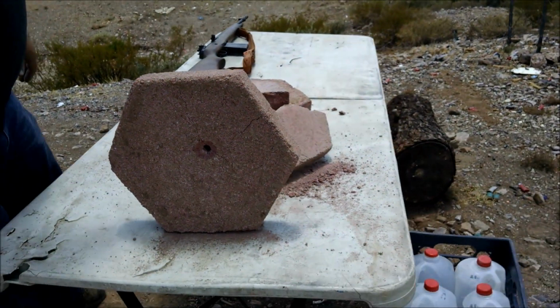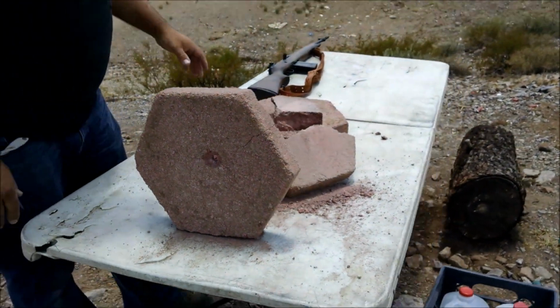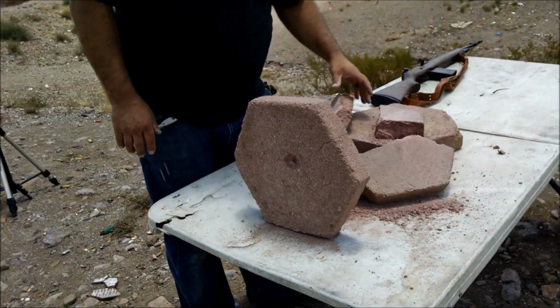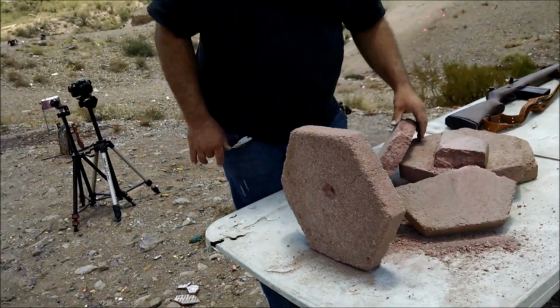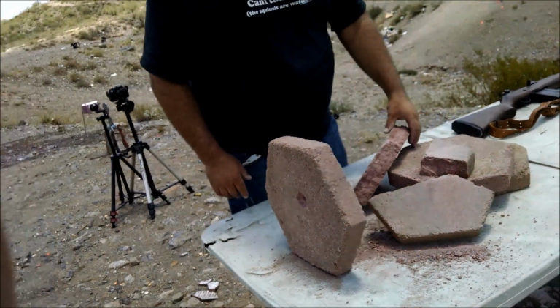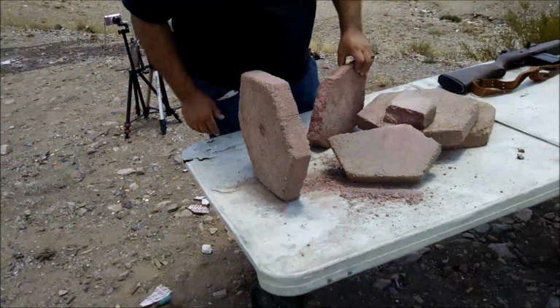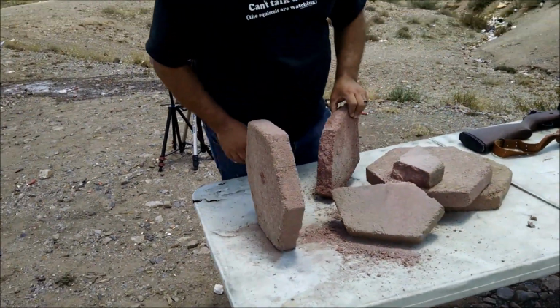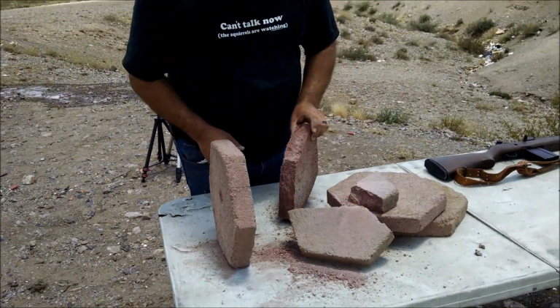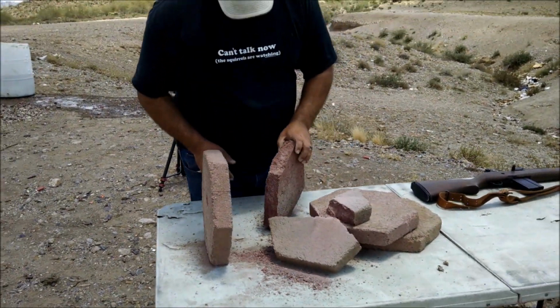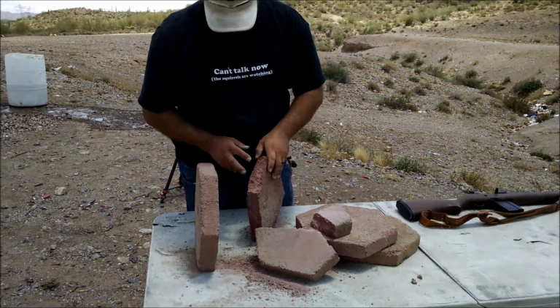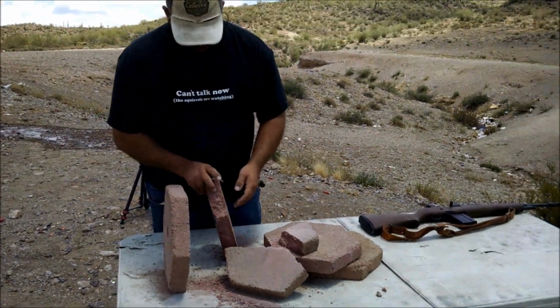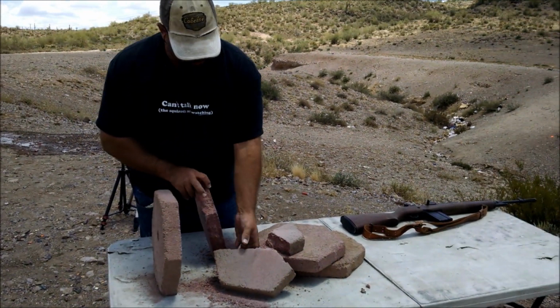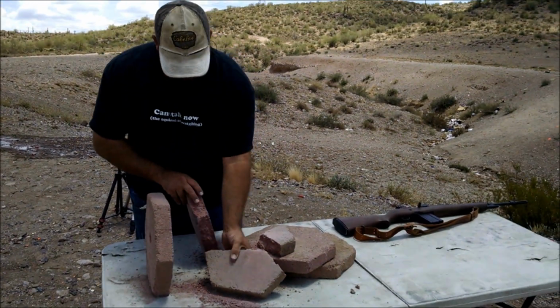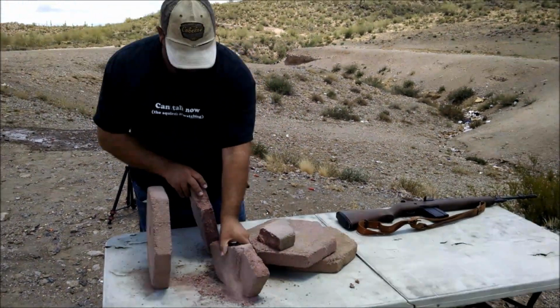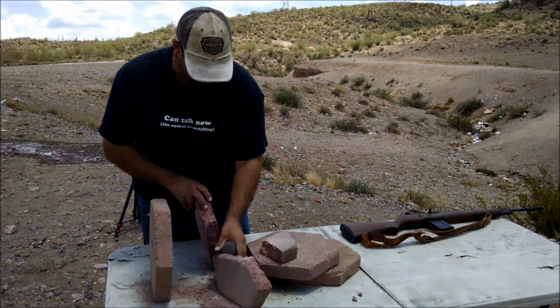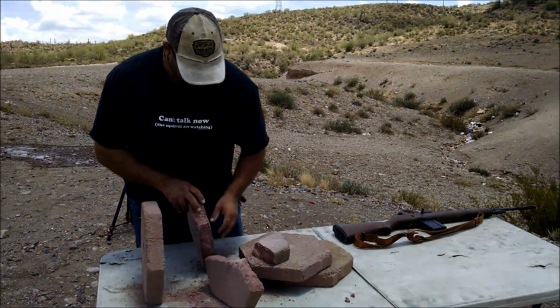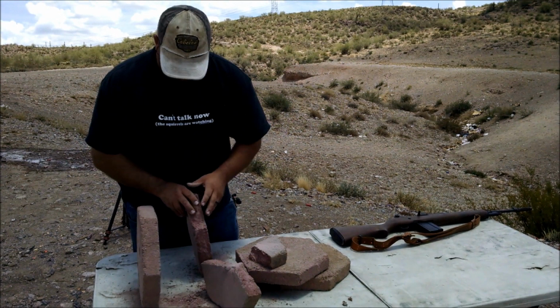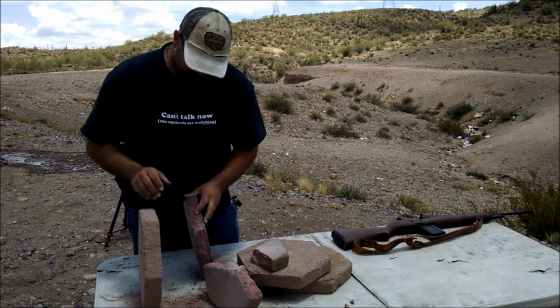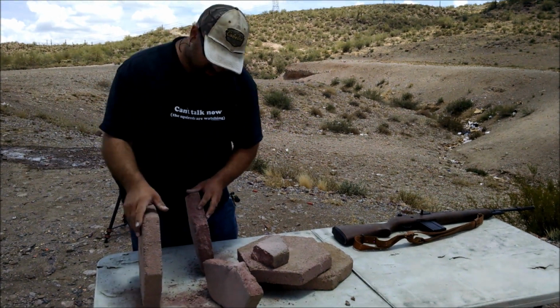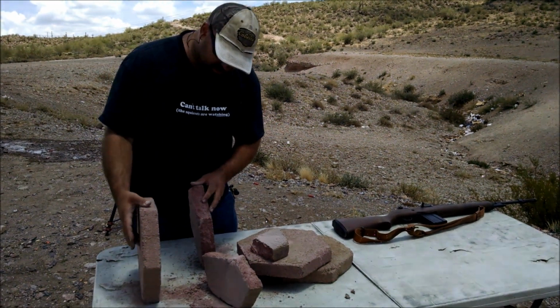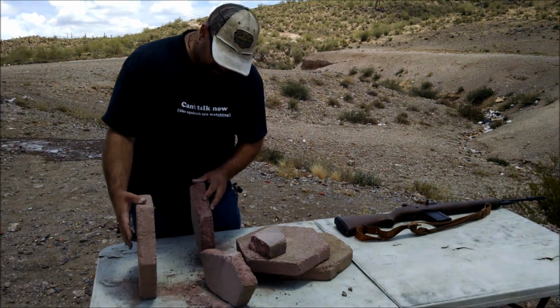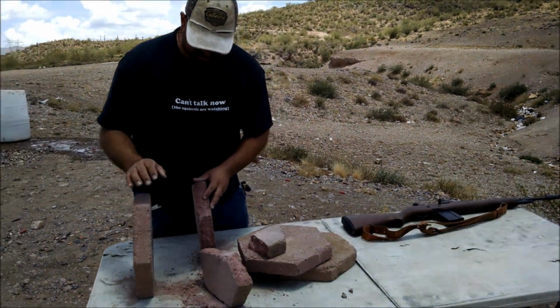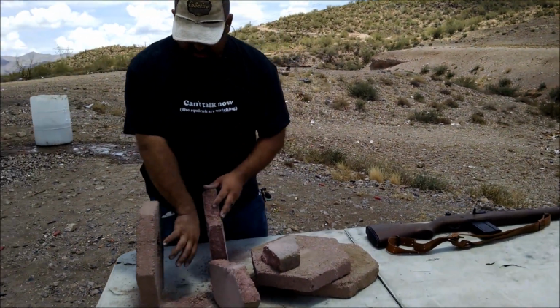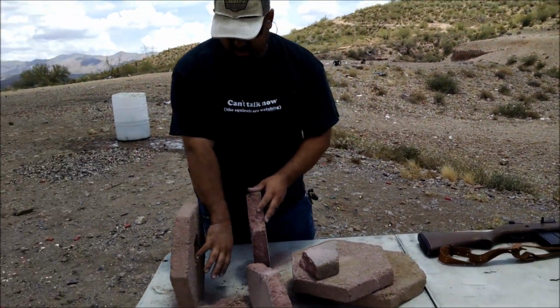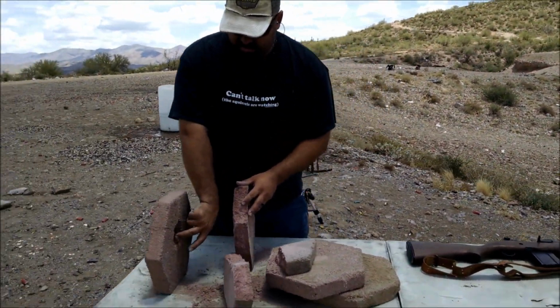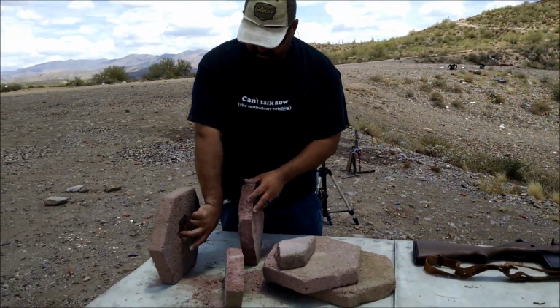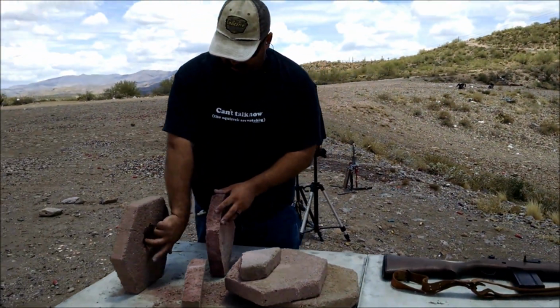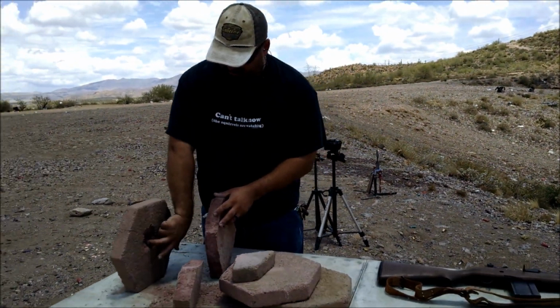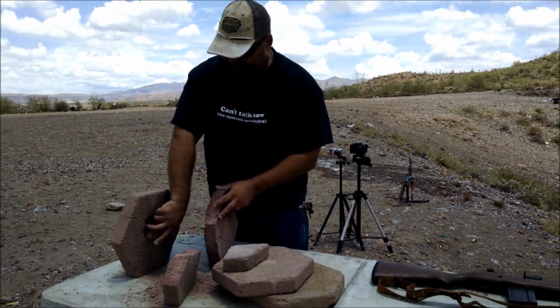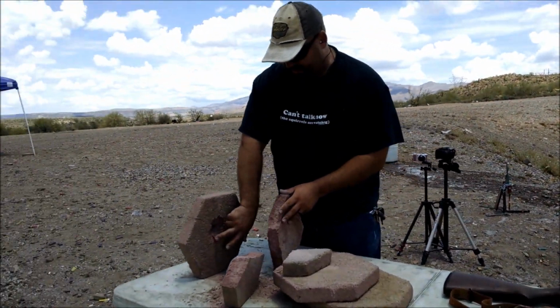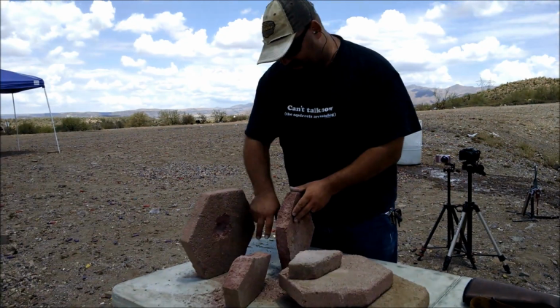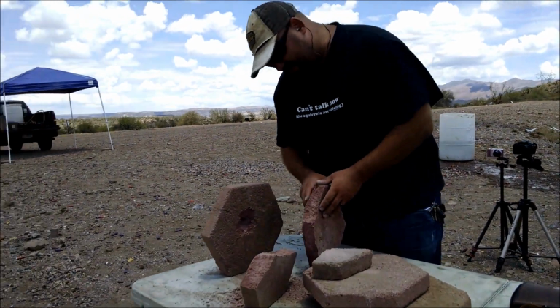Let's see if we can find any bullet fragments. Obviously it blasts right through here, brought a lot of material out the backside of that.